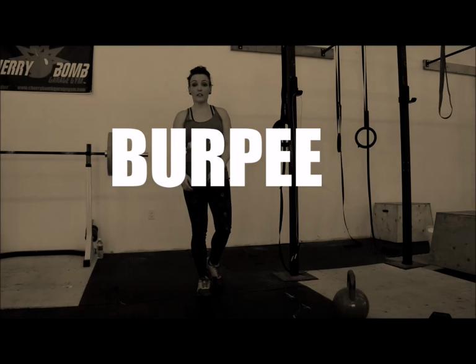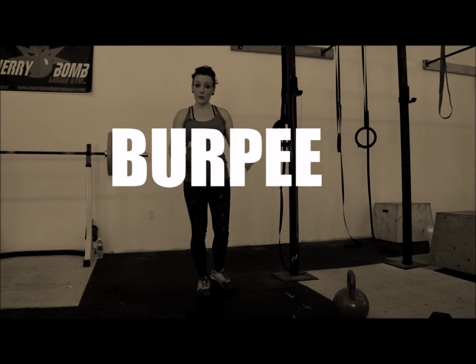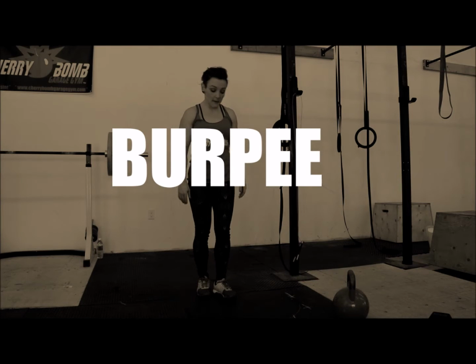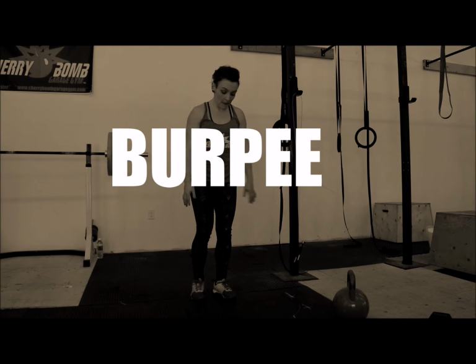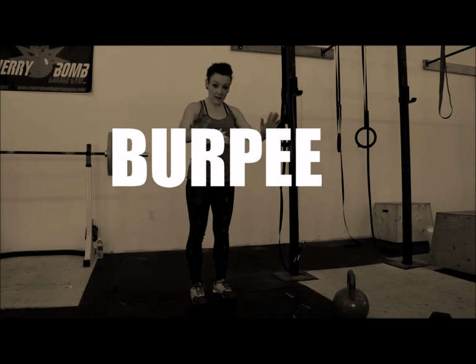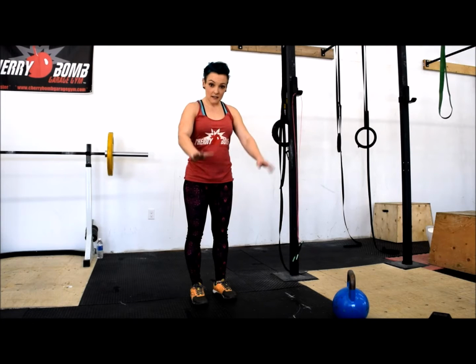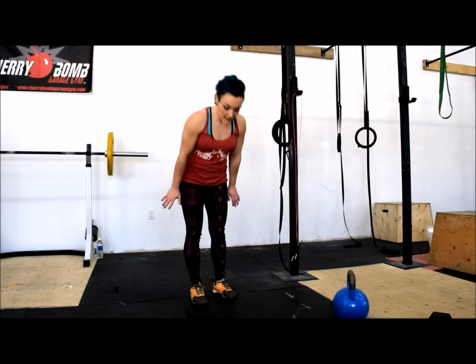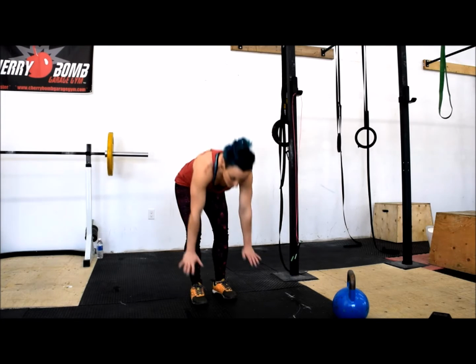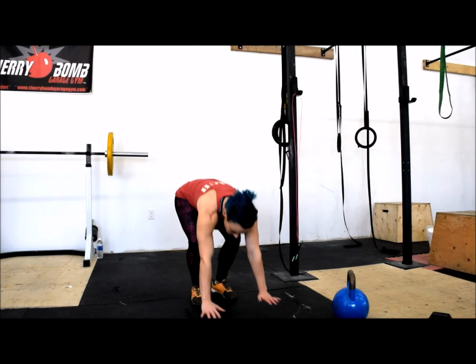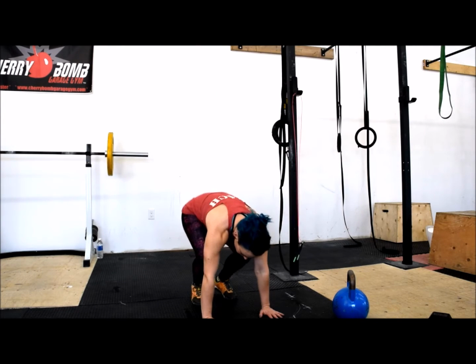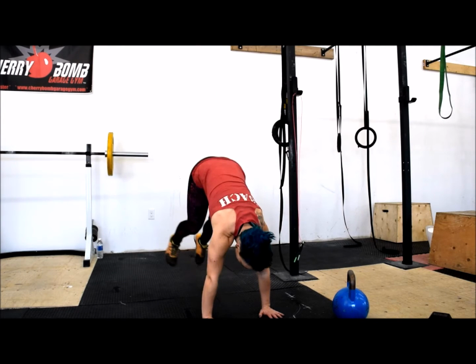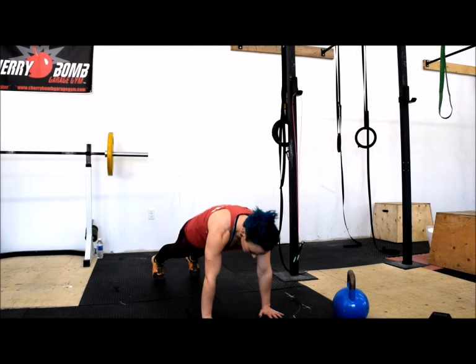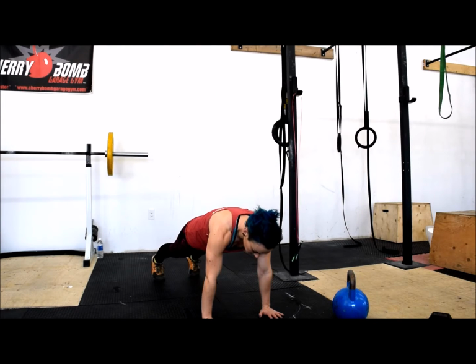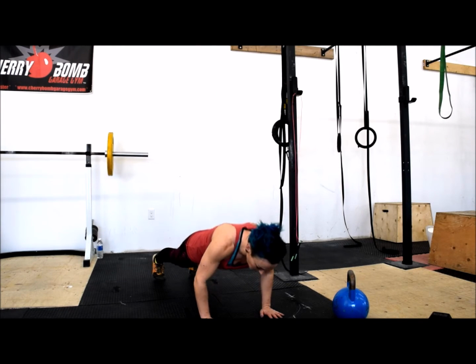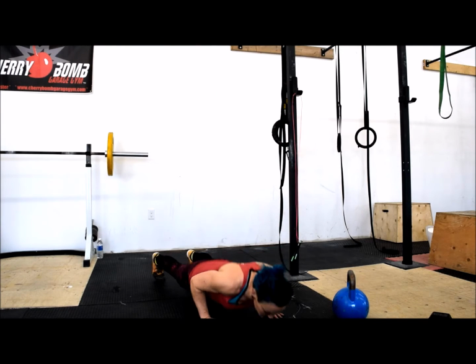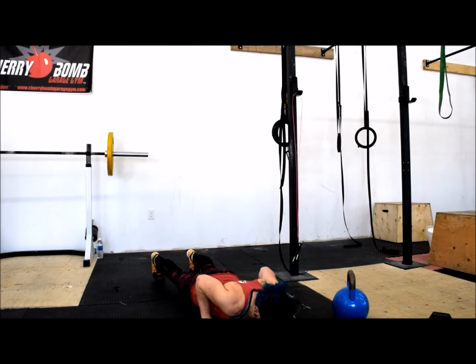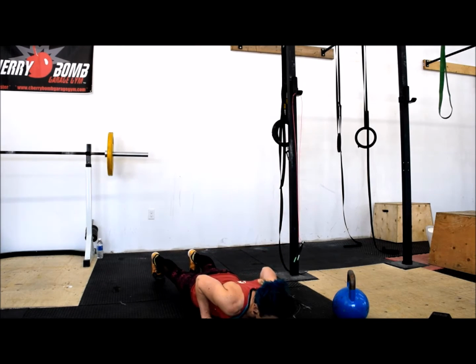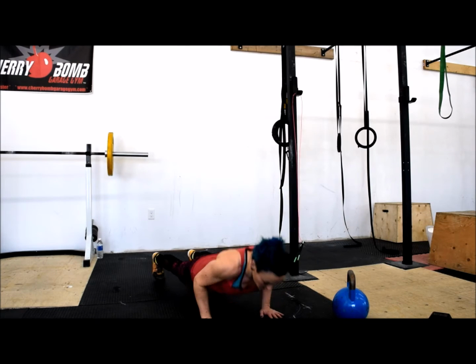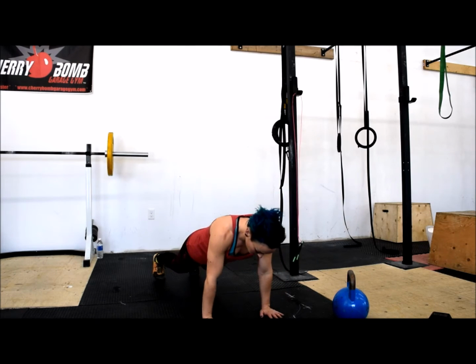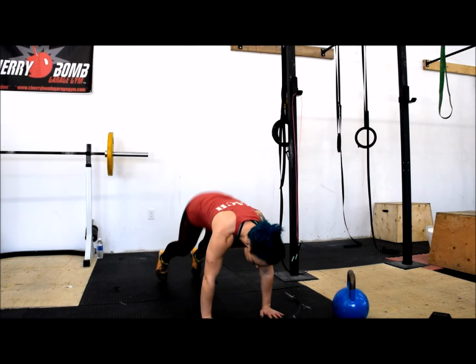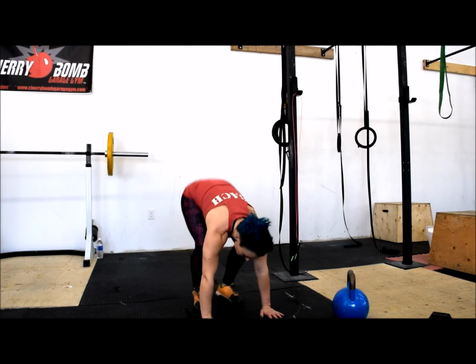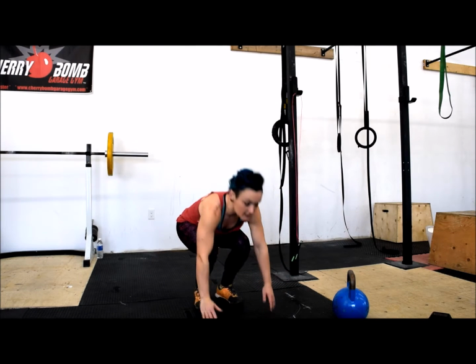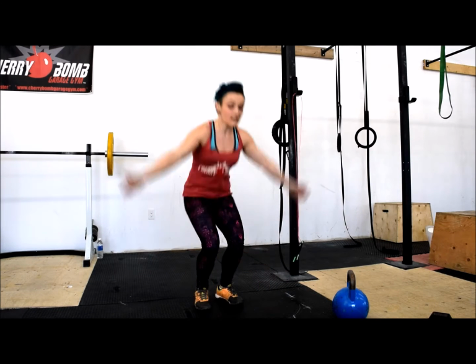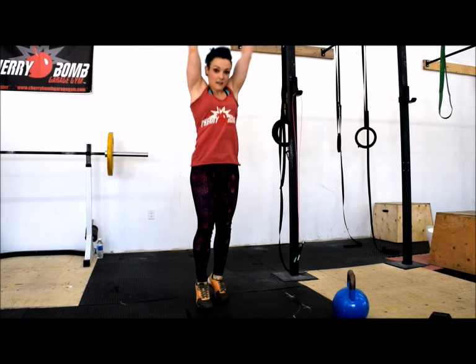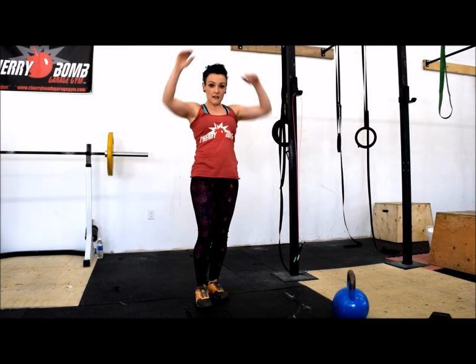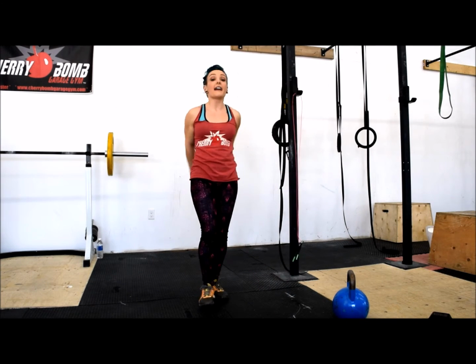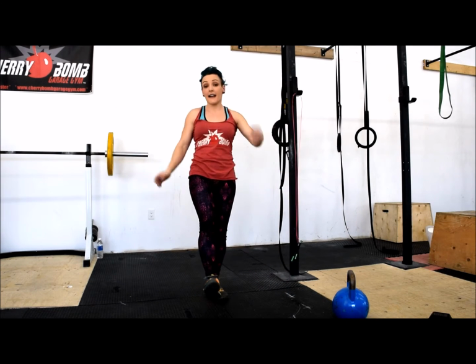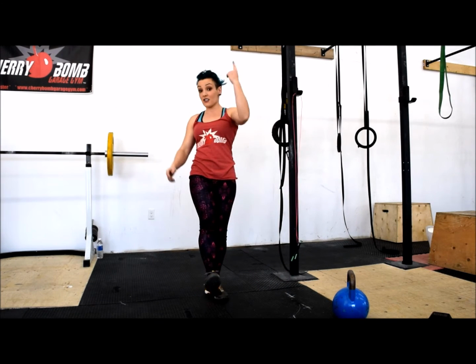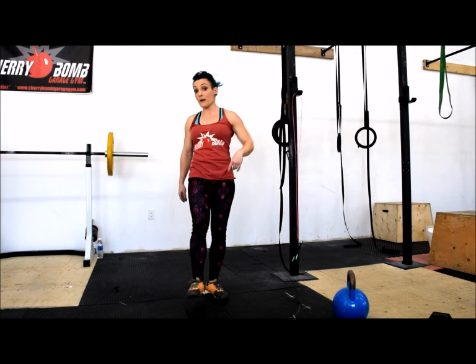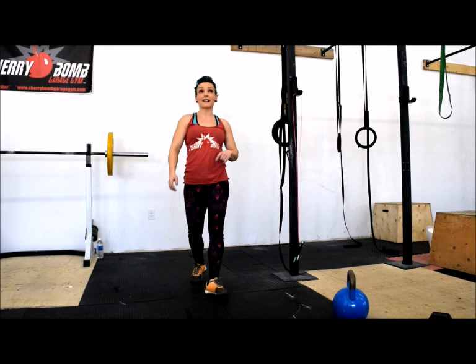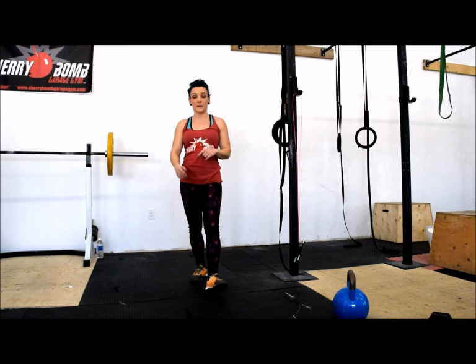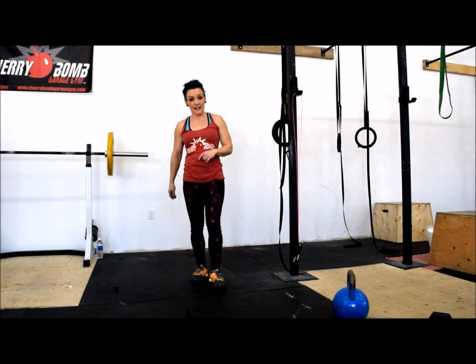Your burpee: come down, jump out, come all the way to the ground, up, jump your feet in, and jump up, popping your hips.